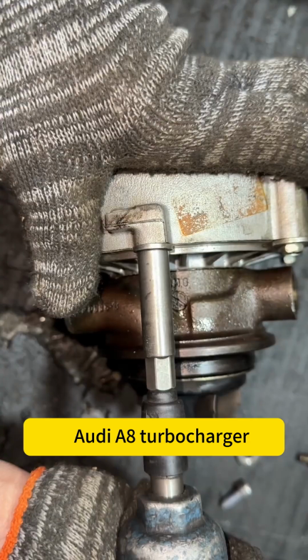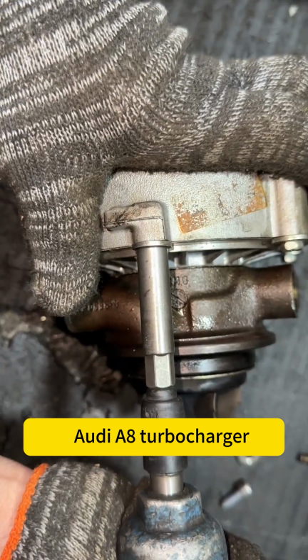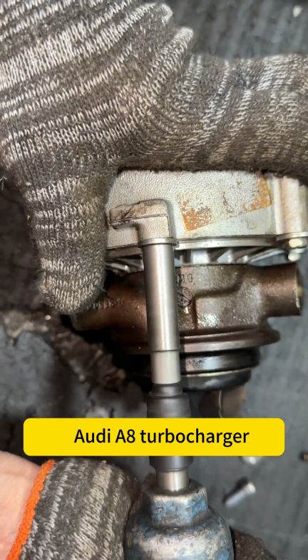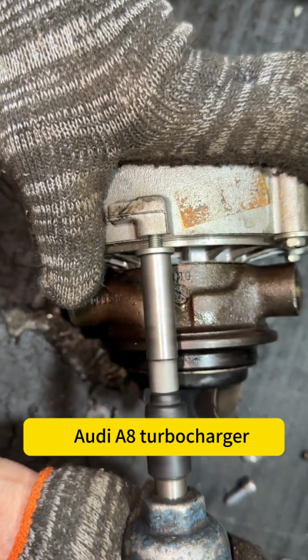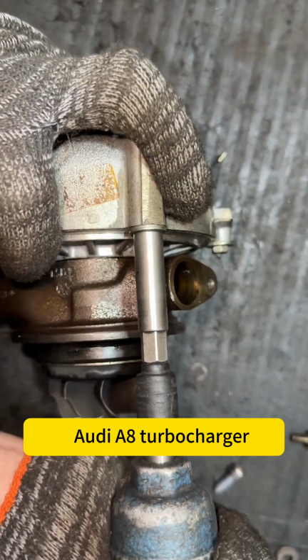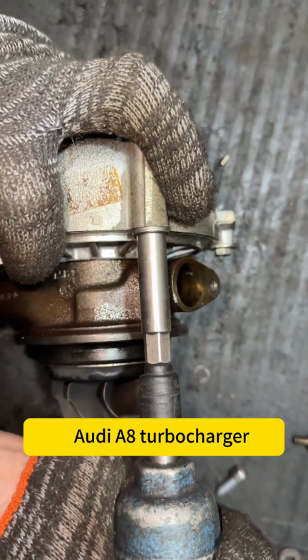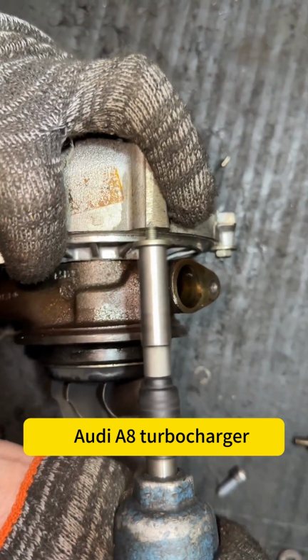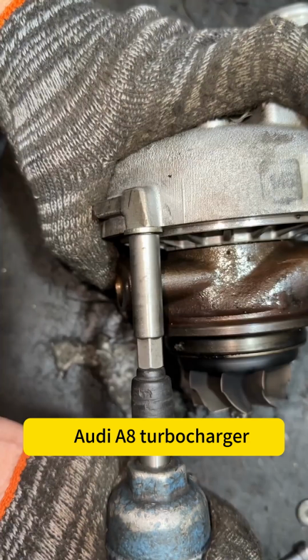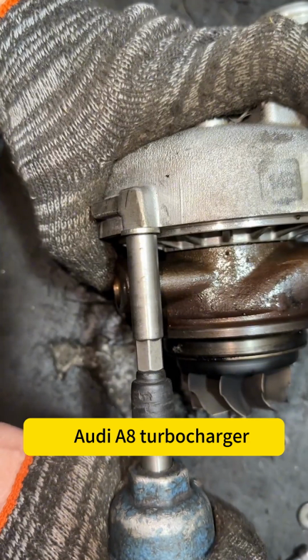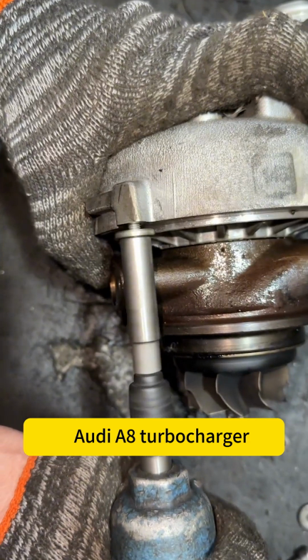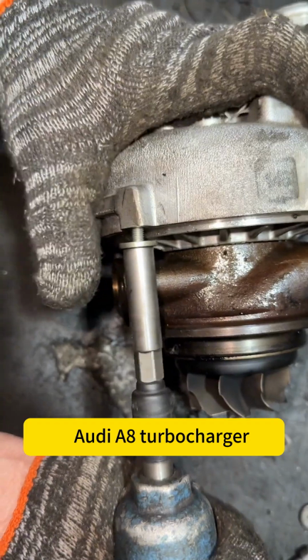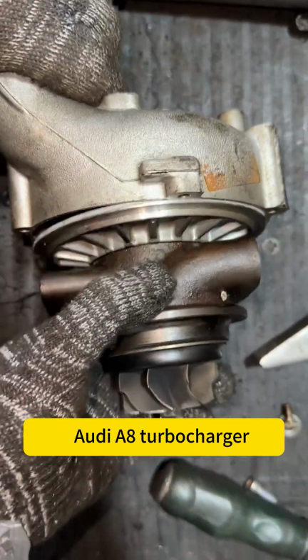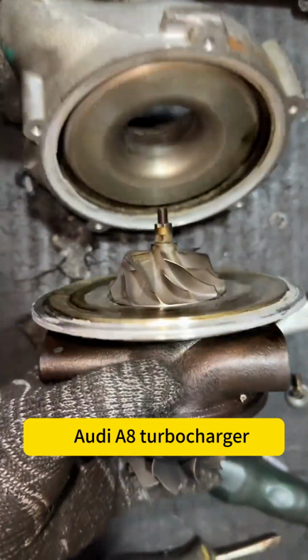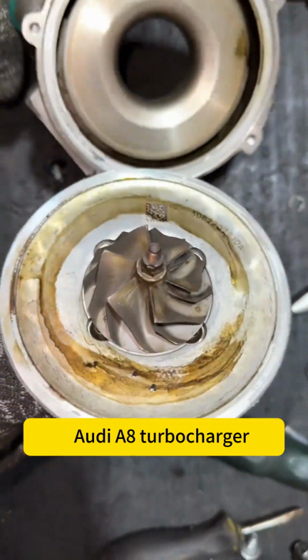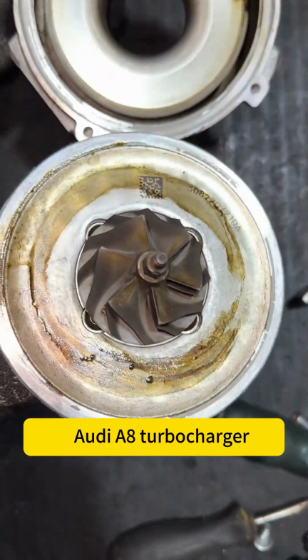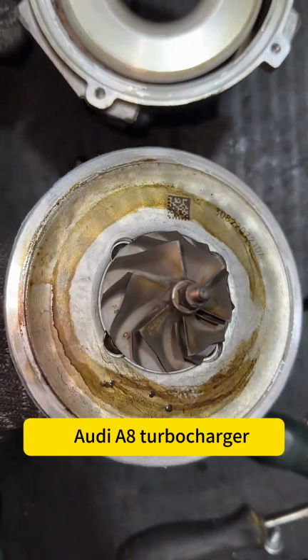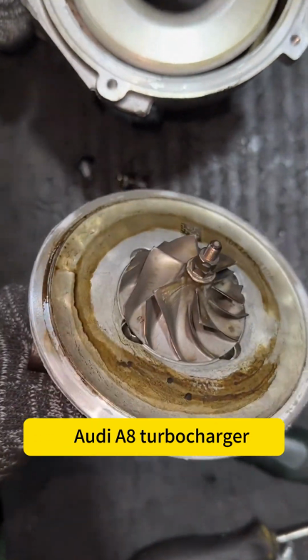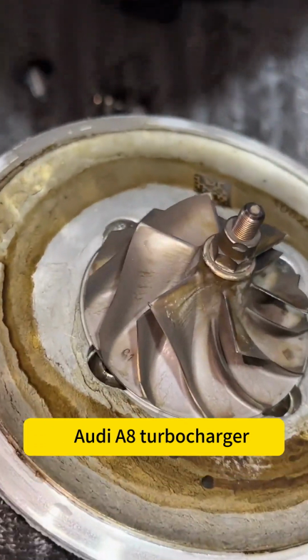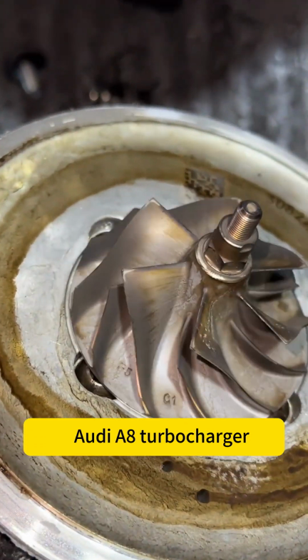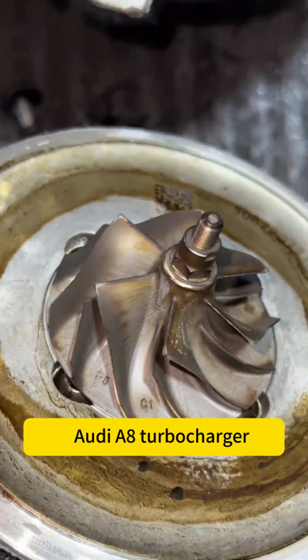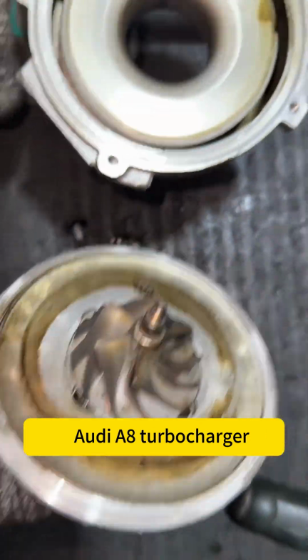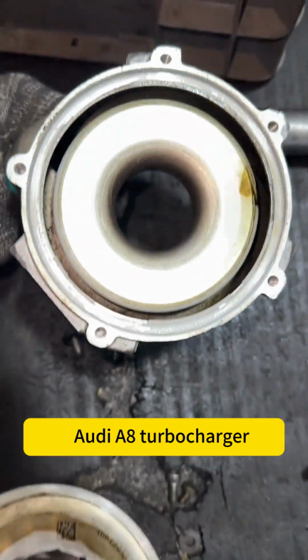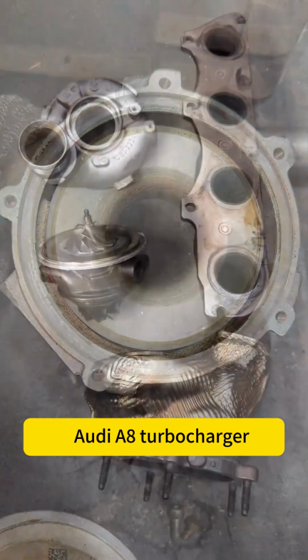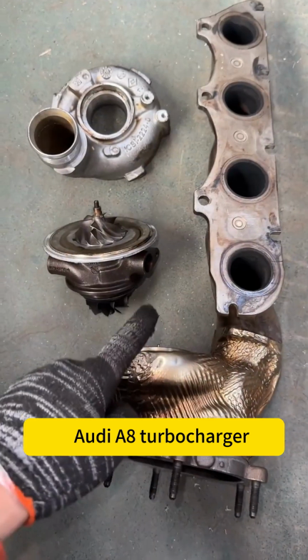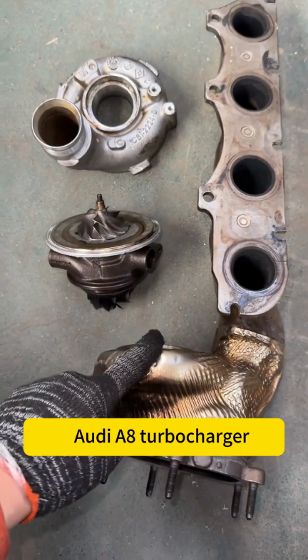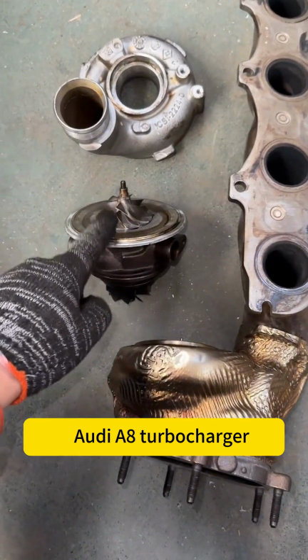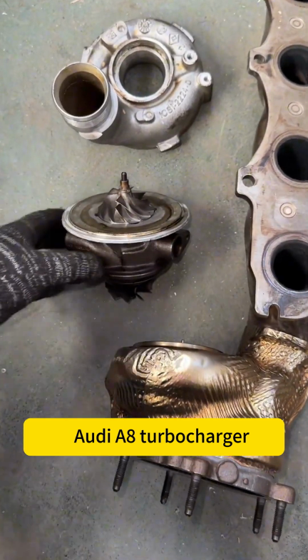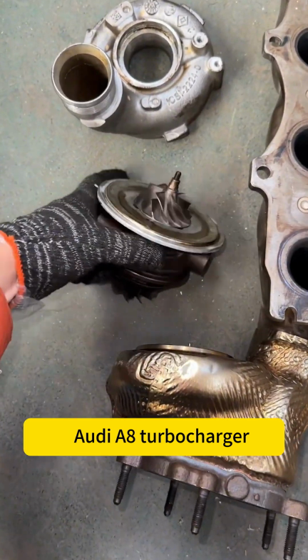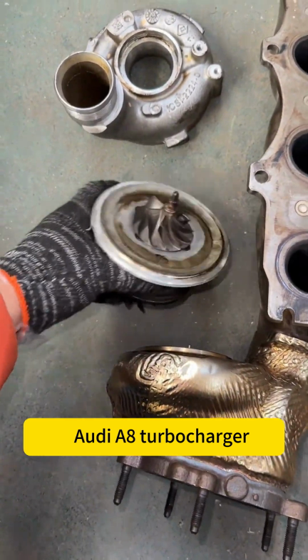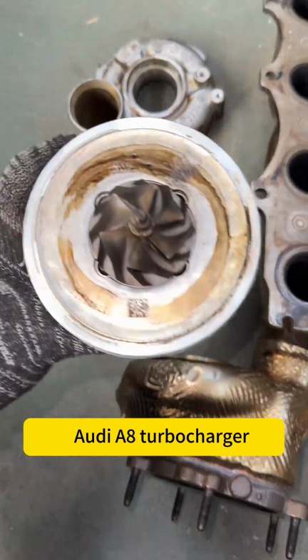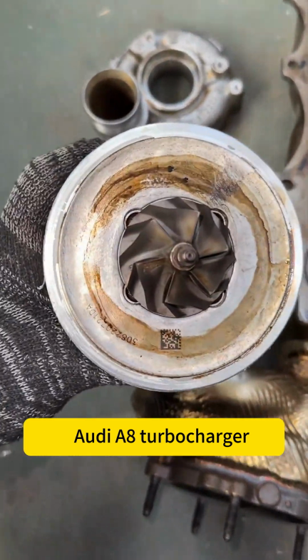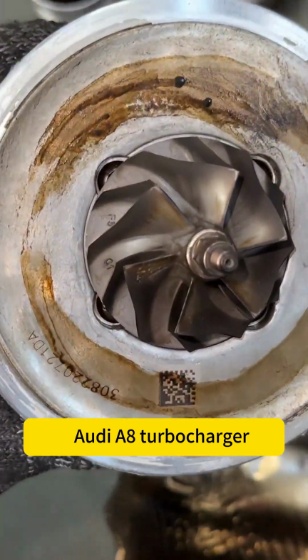In such cases, we typically choose to replace the turbocharger cartridge, as its working environment is quite harsh, with rotational speeds ranging from tens of thousands to hundreds of thousands of RPM. Therefore, it must be properly balanced before installation.